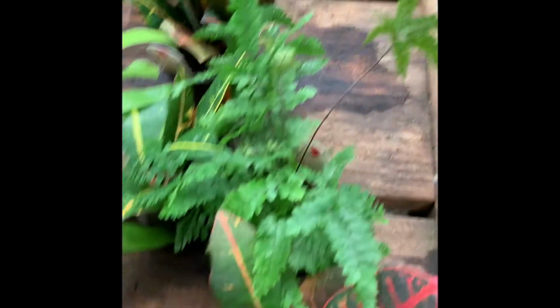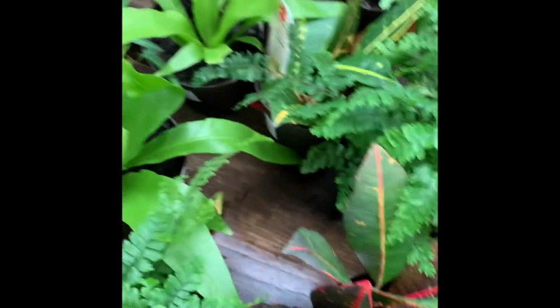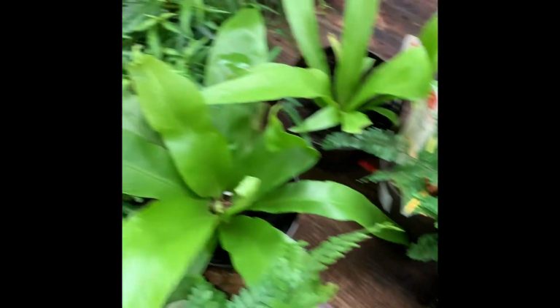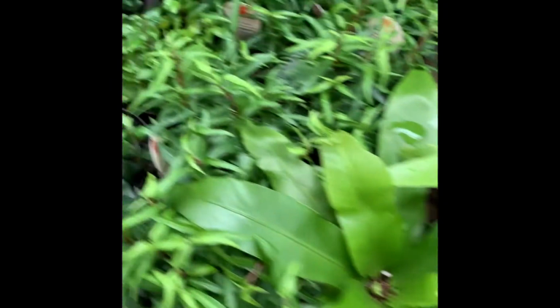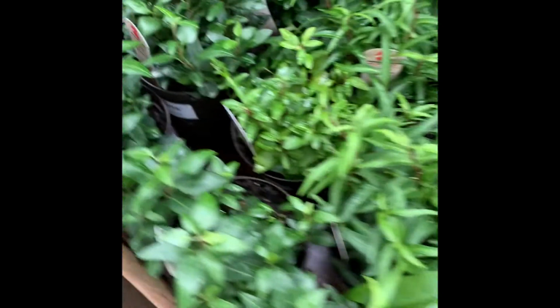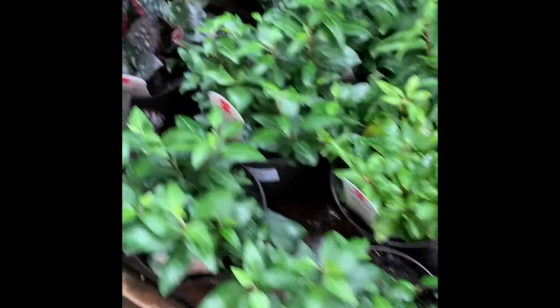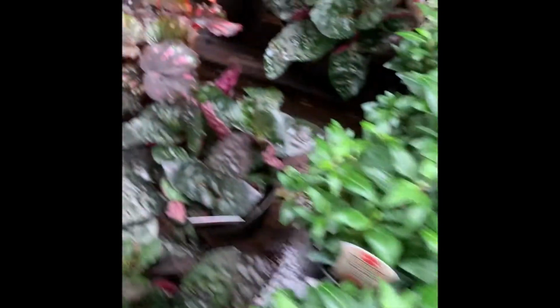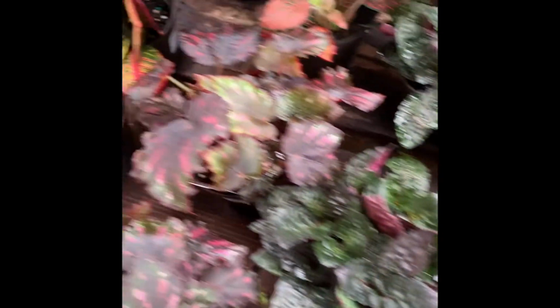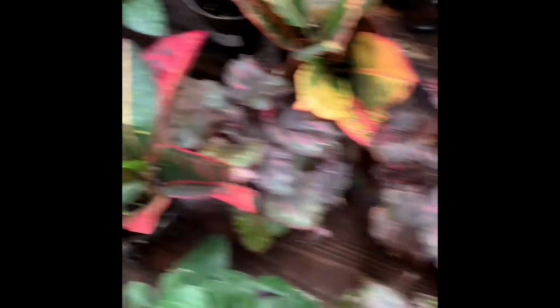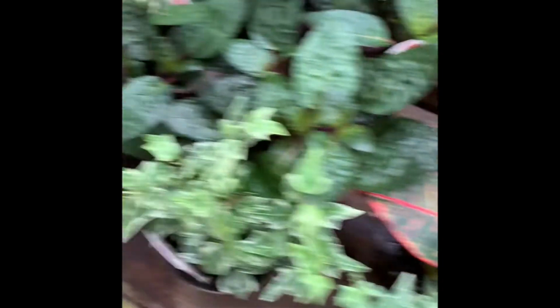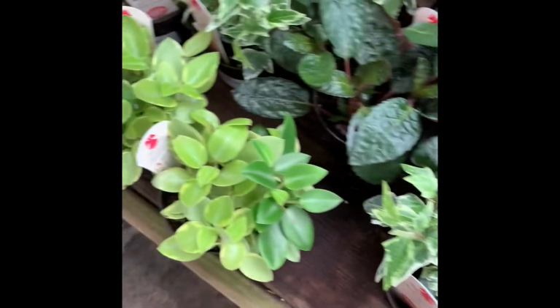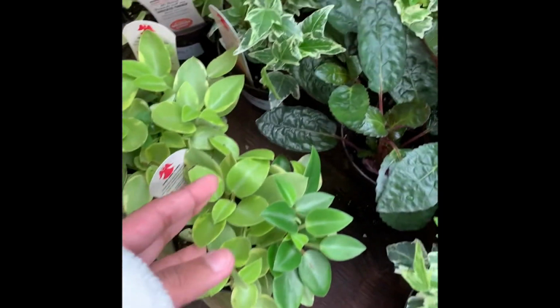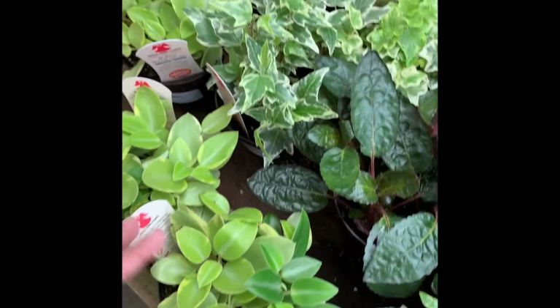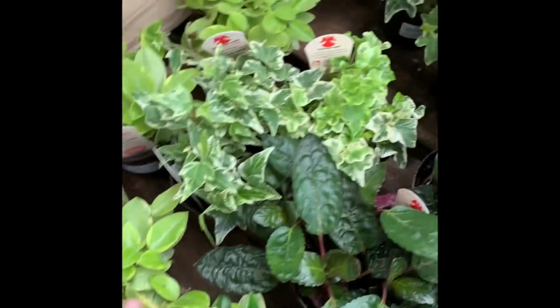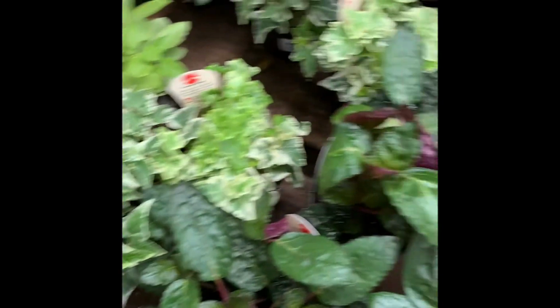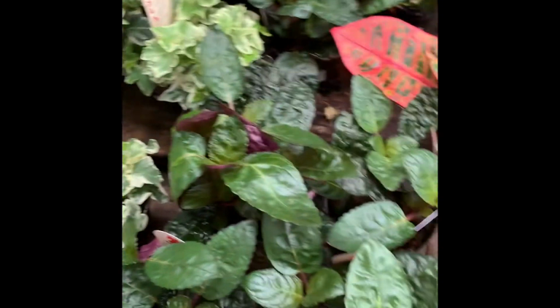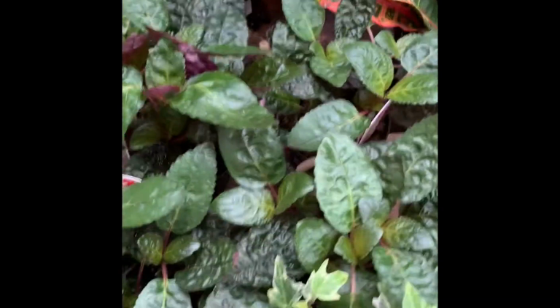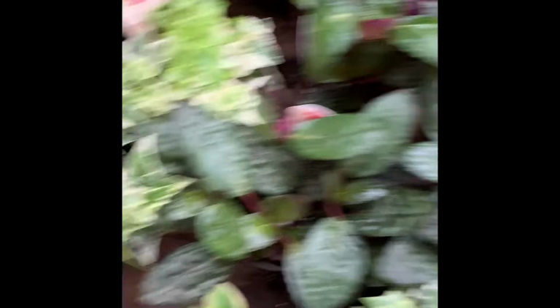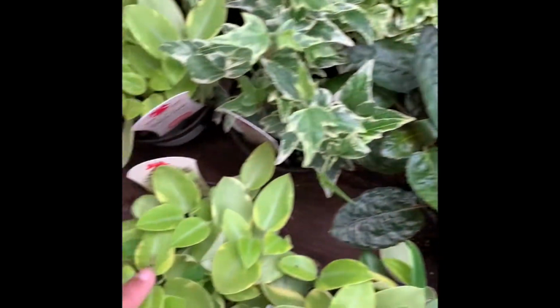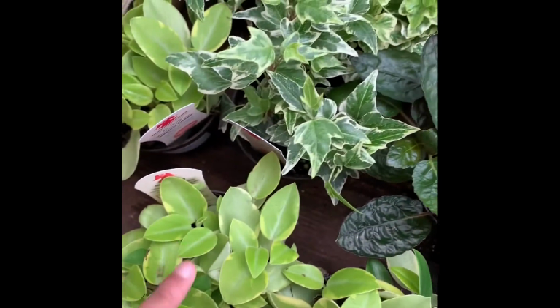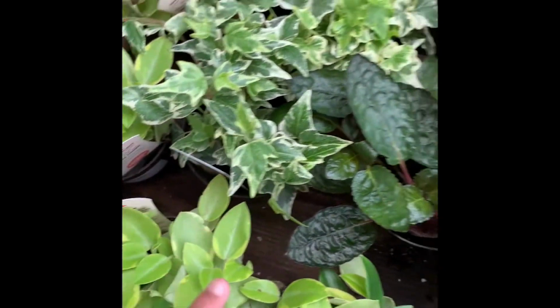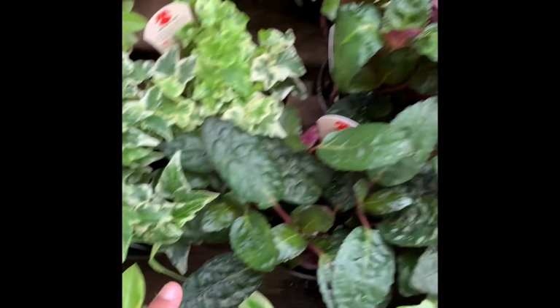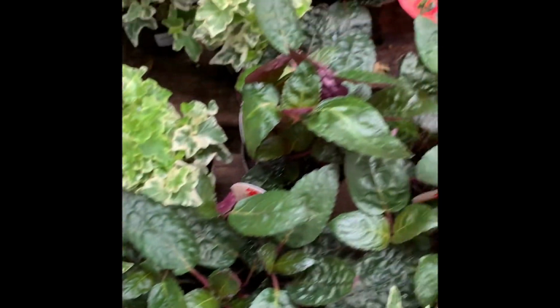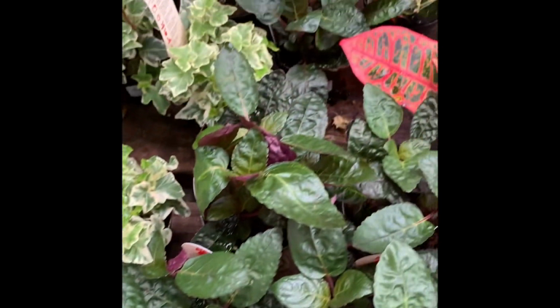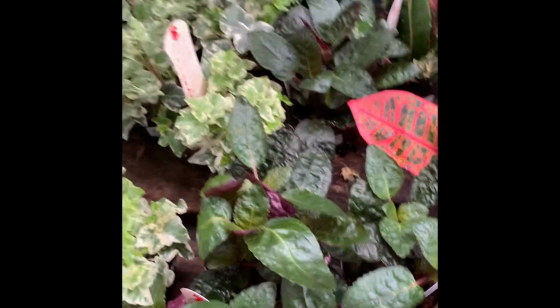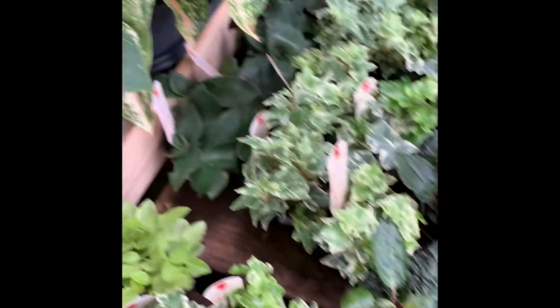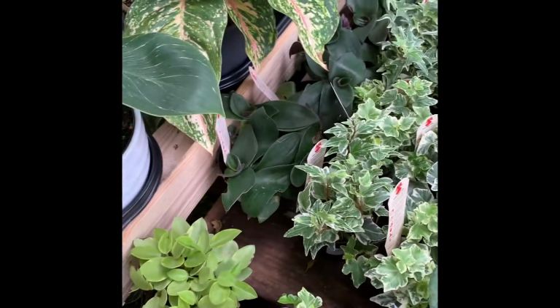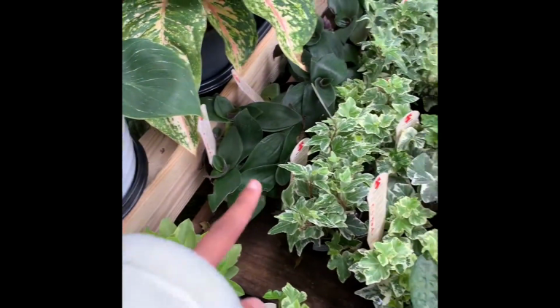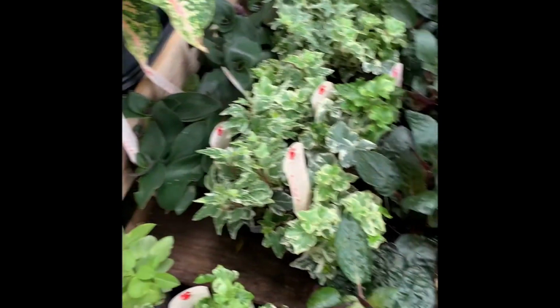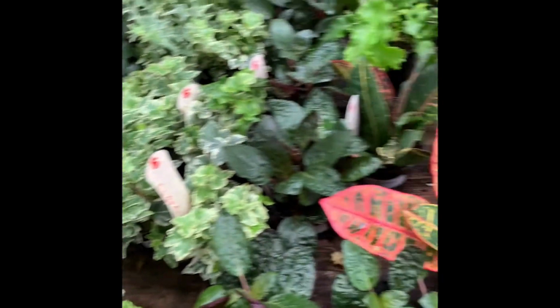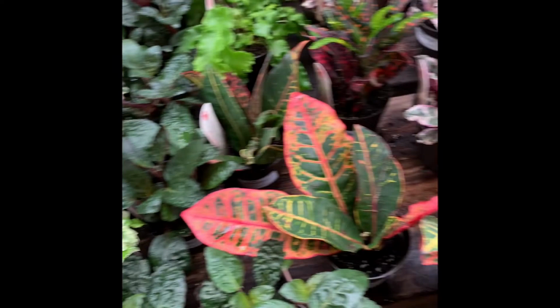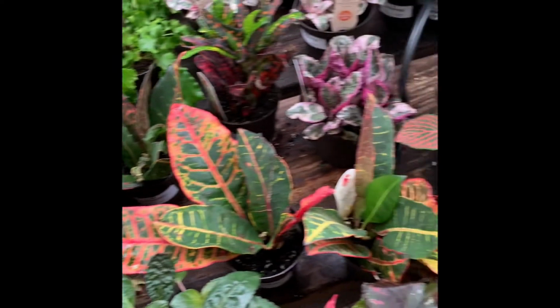They've got the top tree plant in green, an ear plant, teardrop plant, variegated teardrop pothos on the hill, some Tradescantia back there, and that's it.